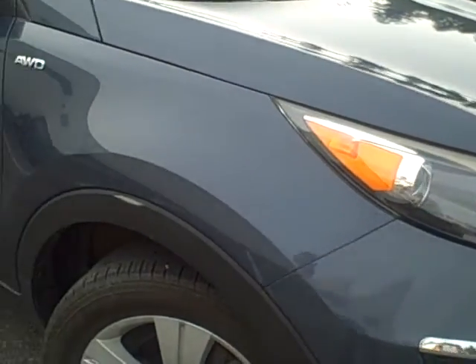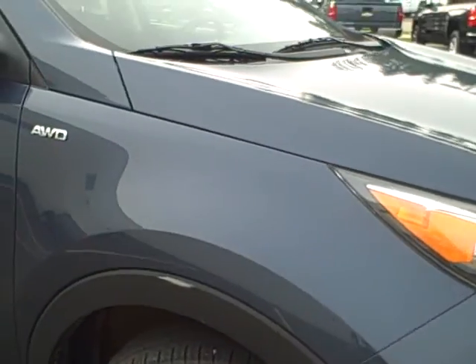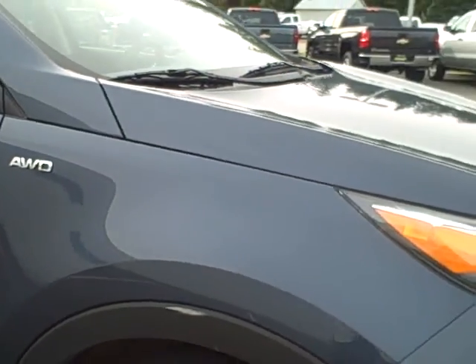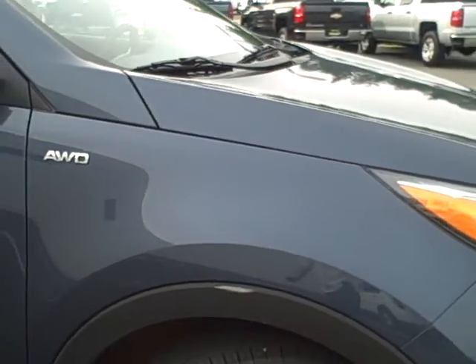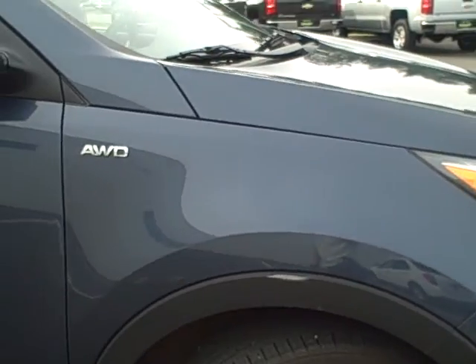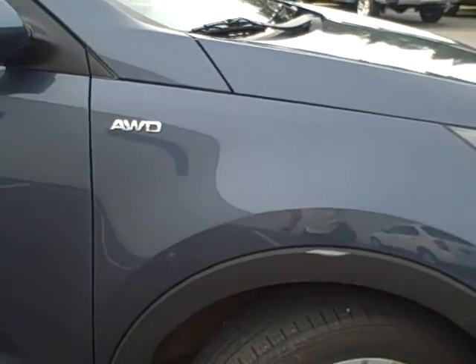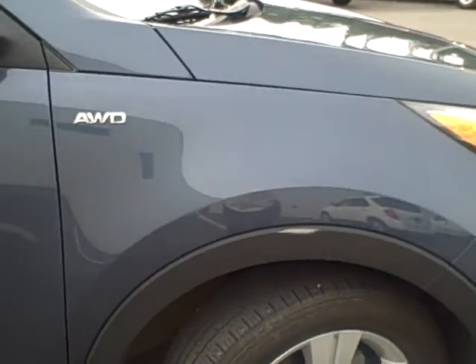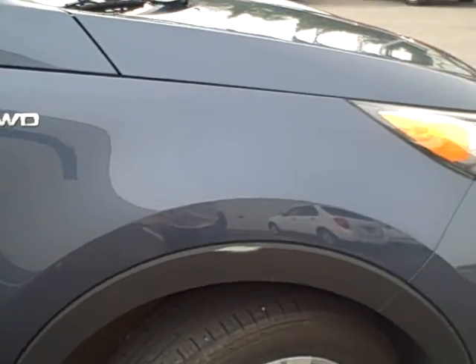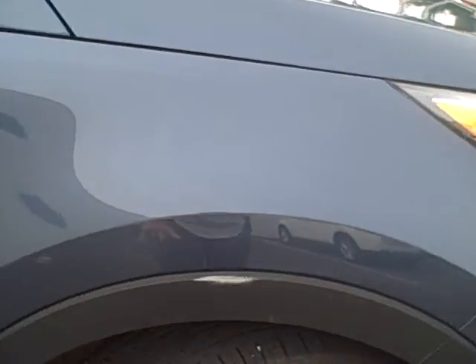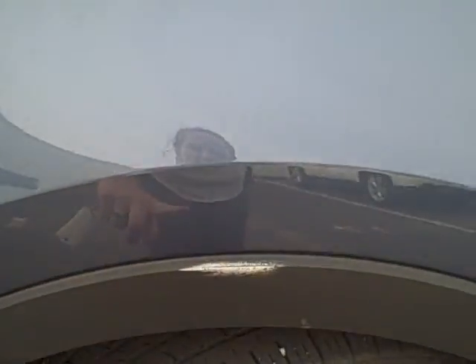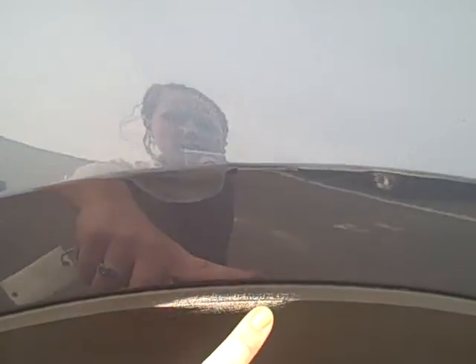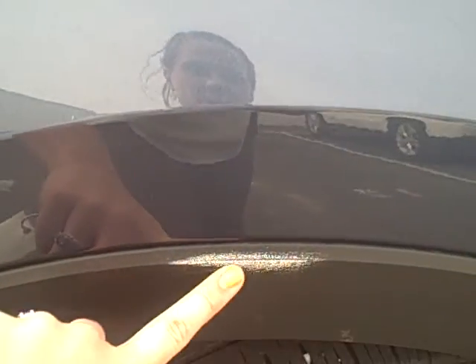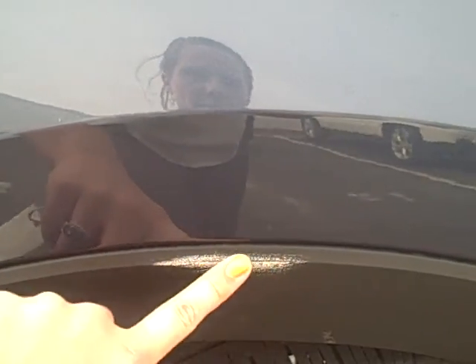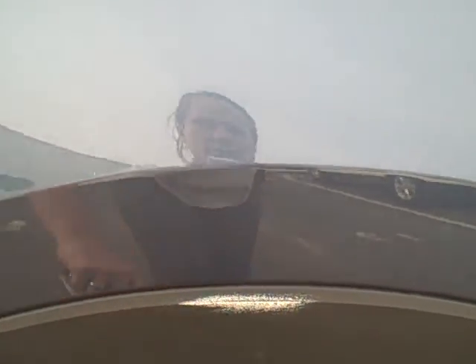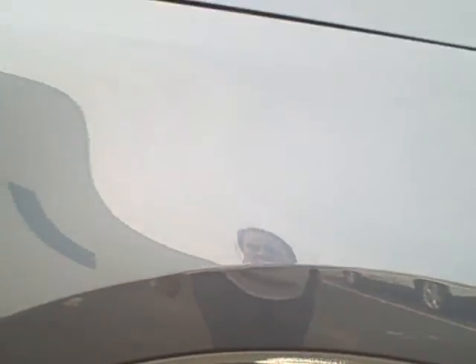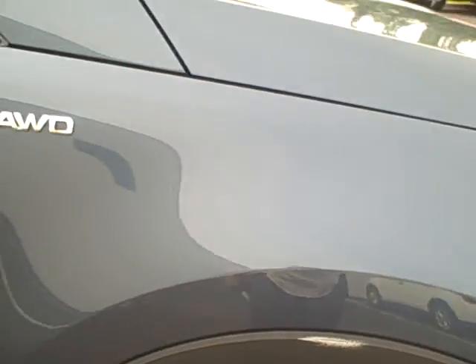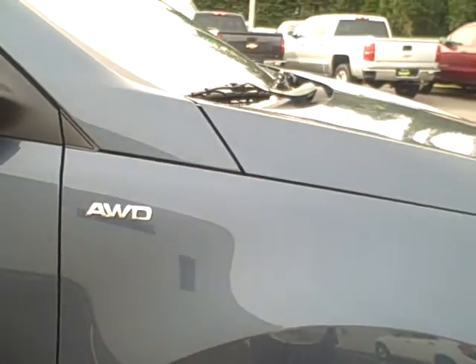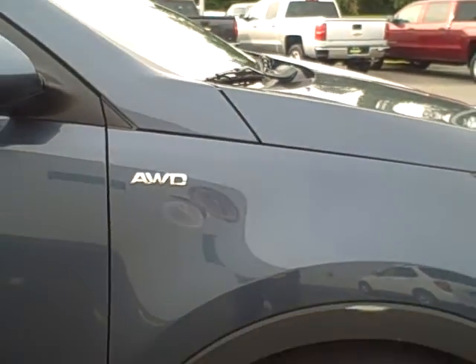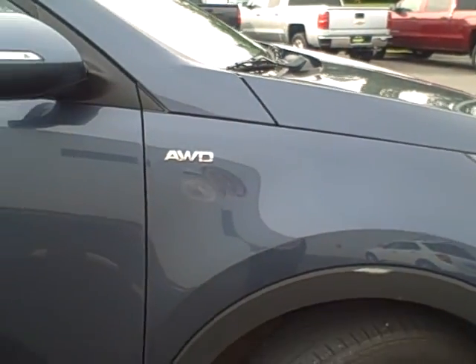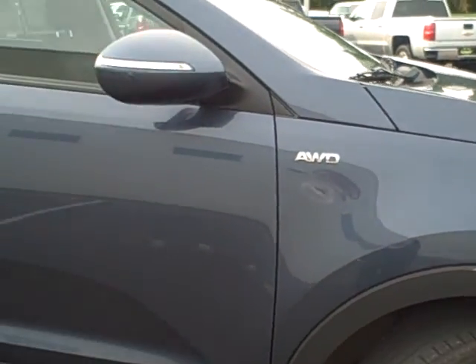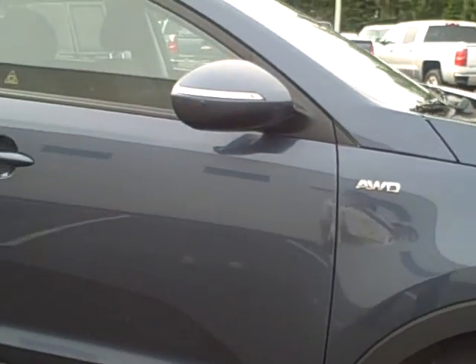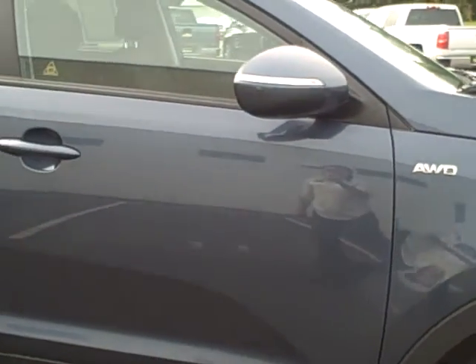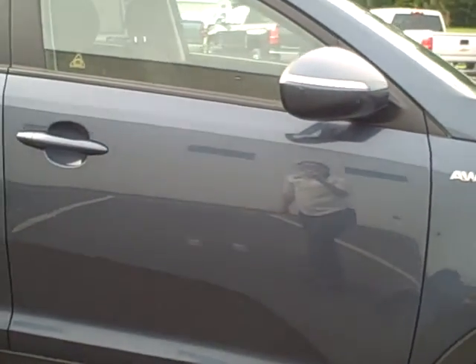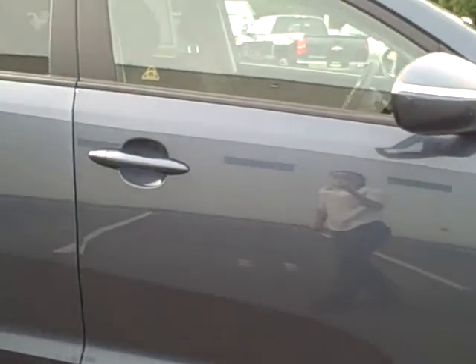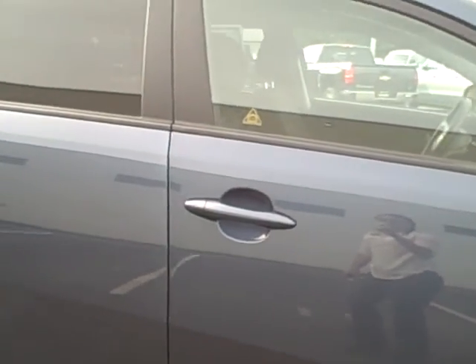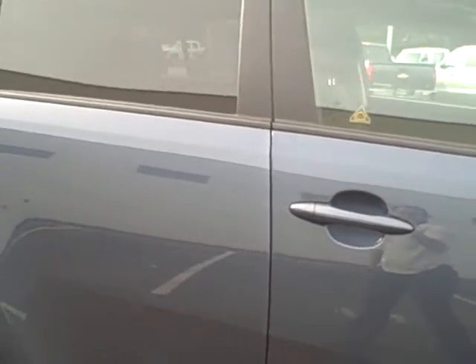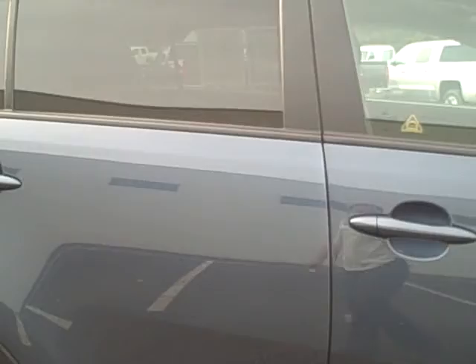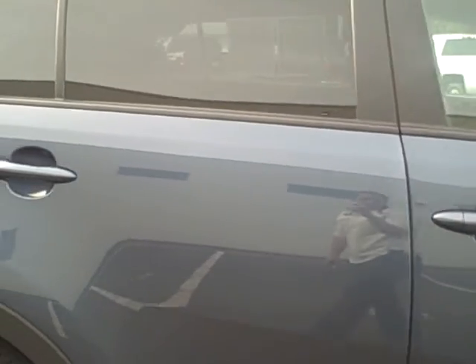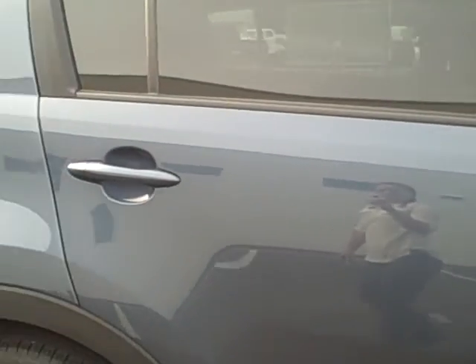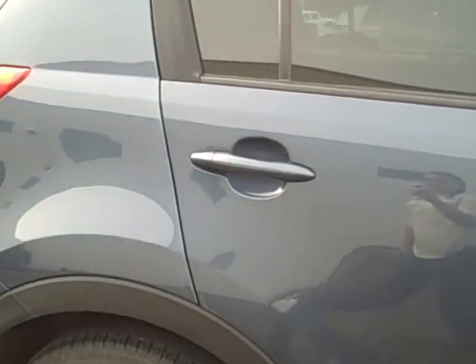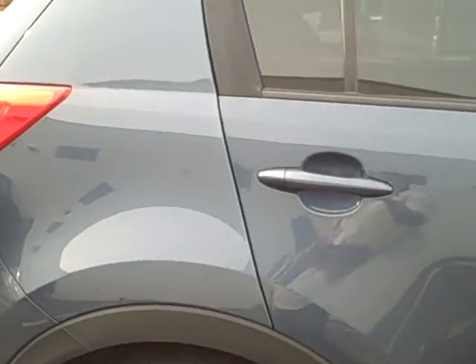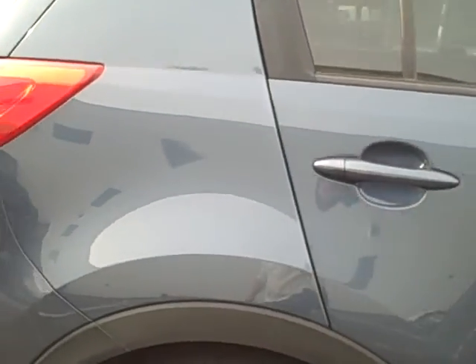Coming along the passenger side of the vehicle, there is just a little scuff on this plastic here that you can see, but the doors and the back panel are clear.